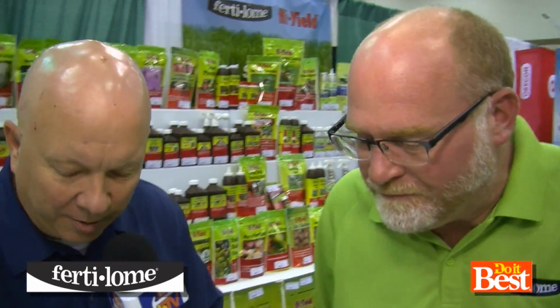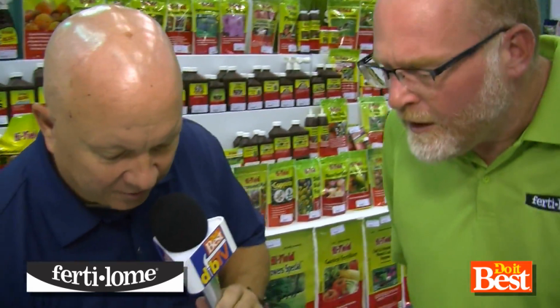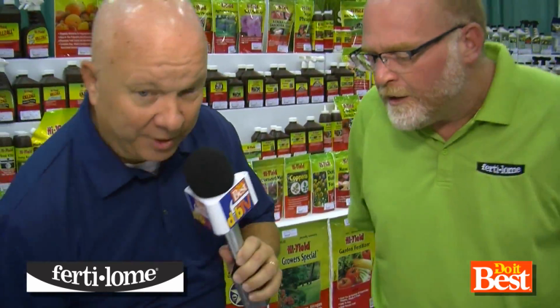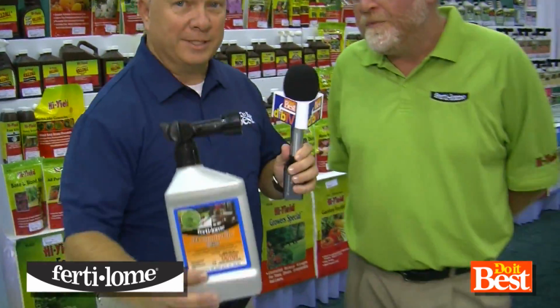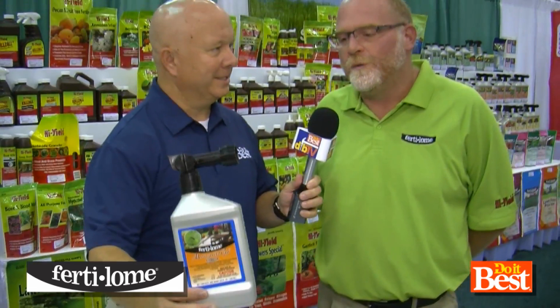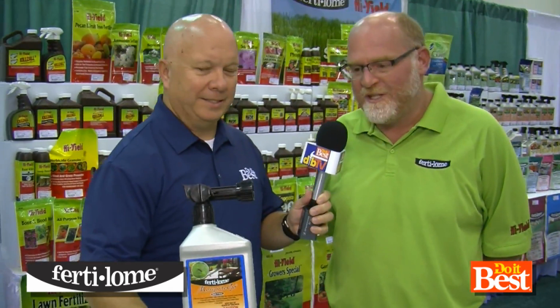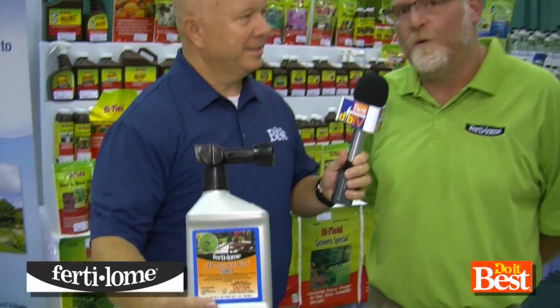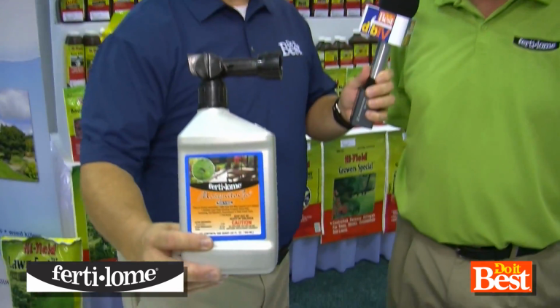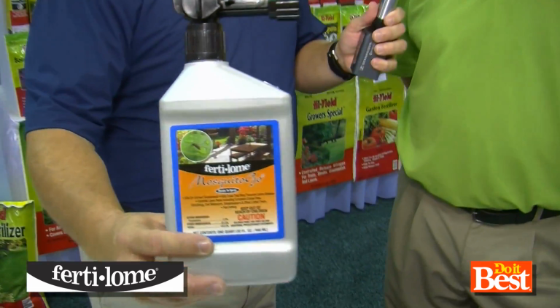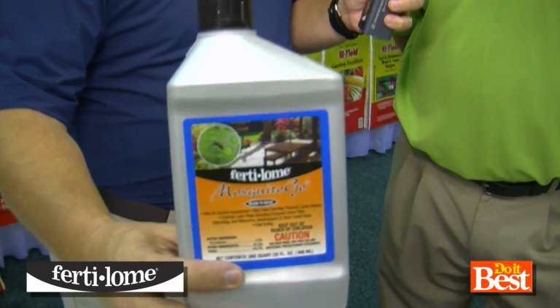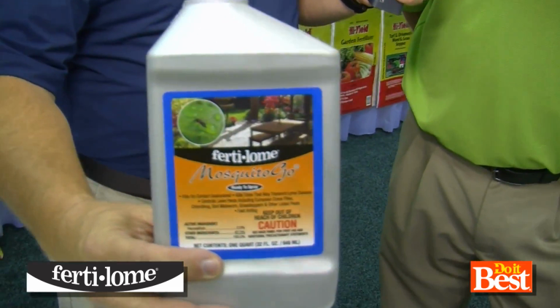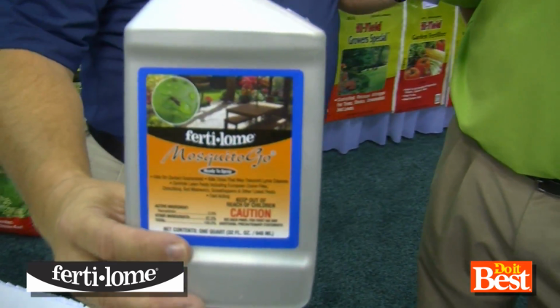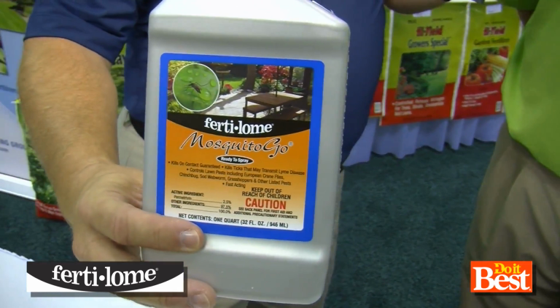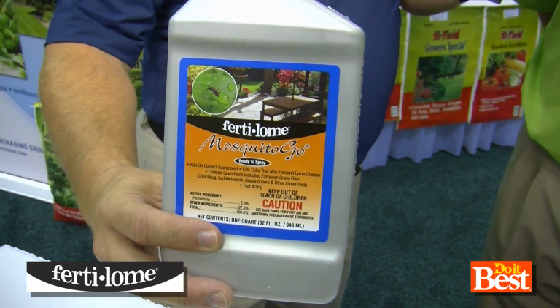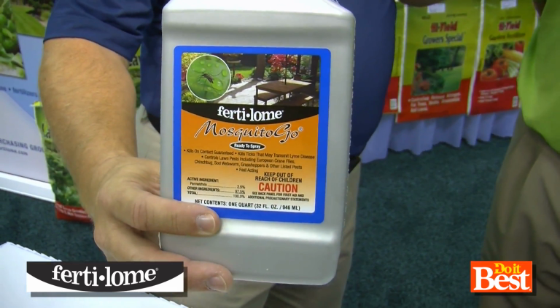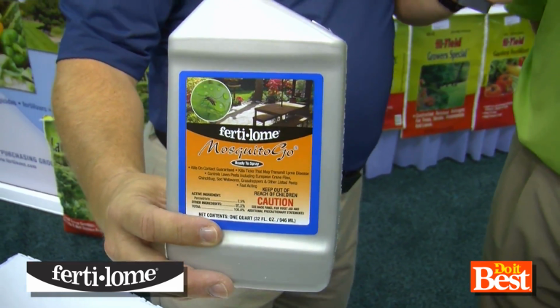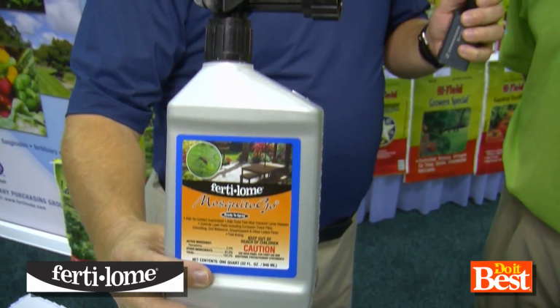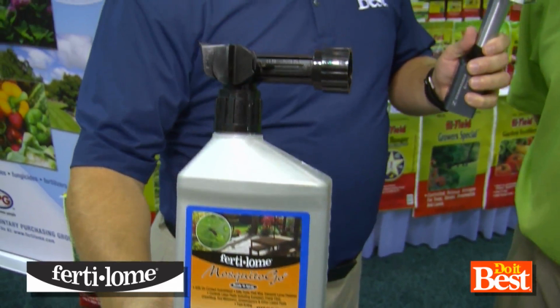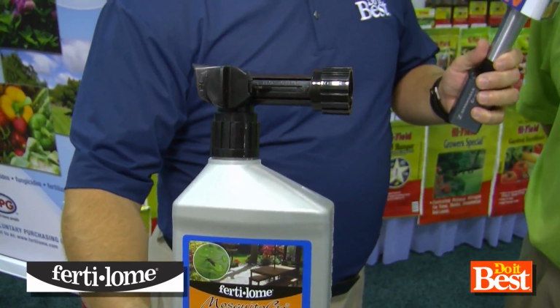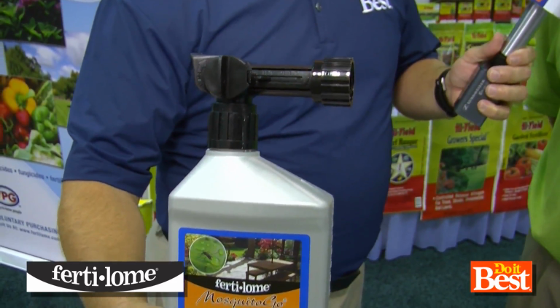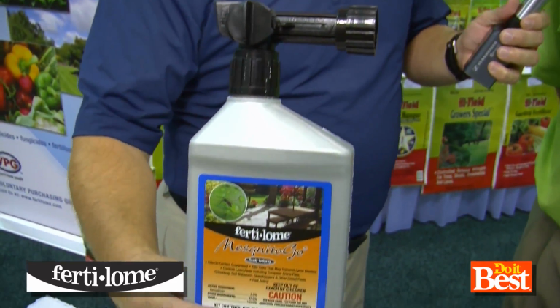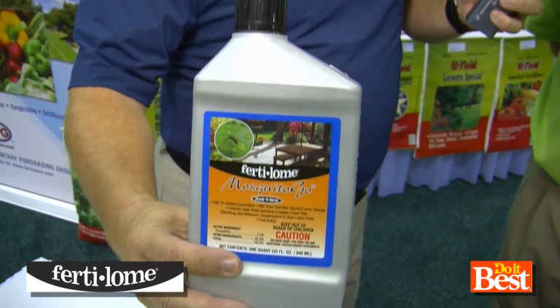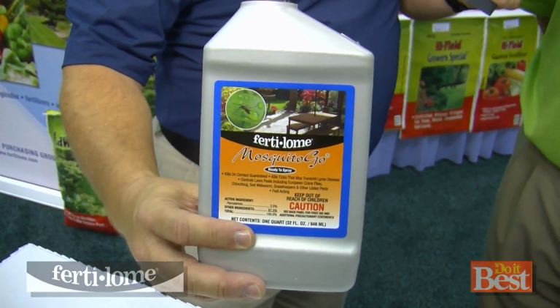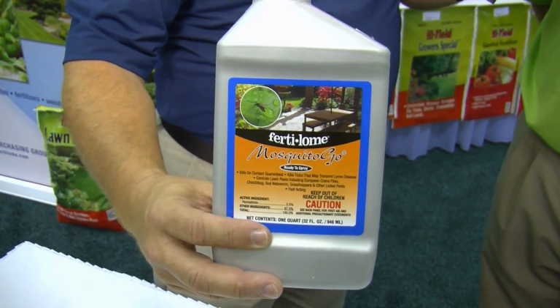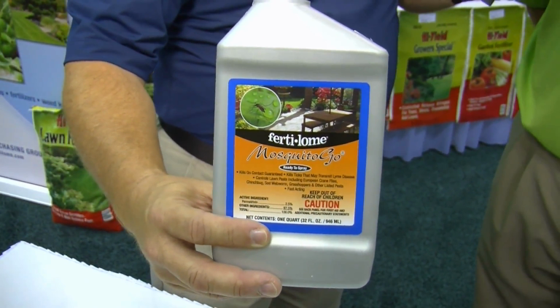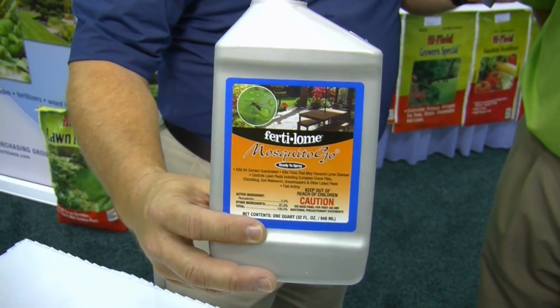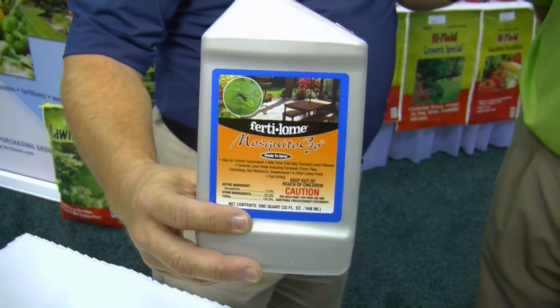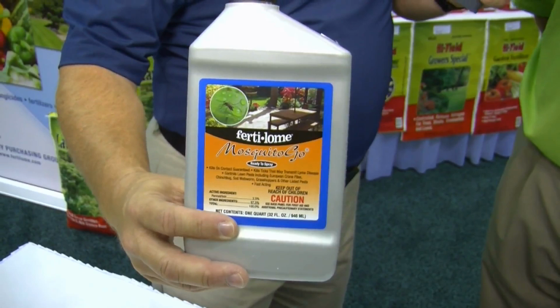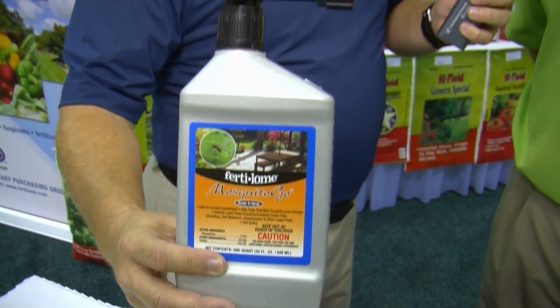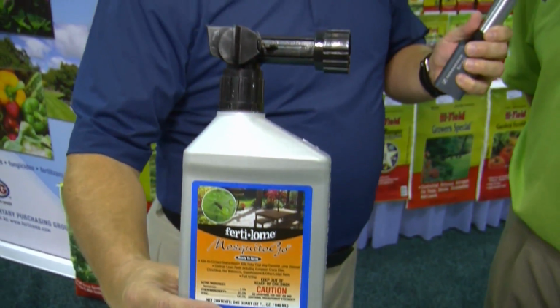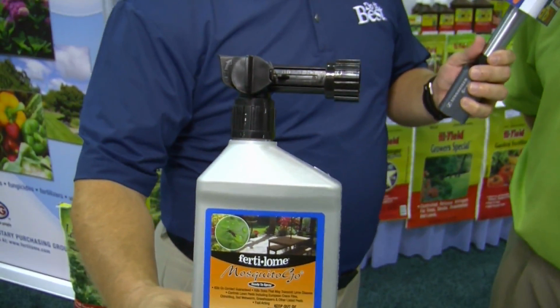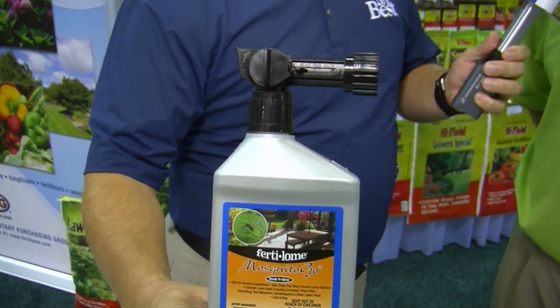Let's talk about these. The first one is Mosquito Go in an RTS formula. You can see this is something you can screw your hose onto, just turn it on, and go apply it to the turf and all your plants around the house. It'll eradicate all the mosquitoes that are there — also a lot of other bugs too, including ticks.